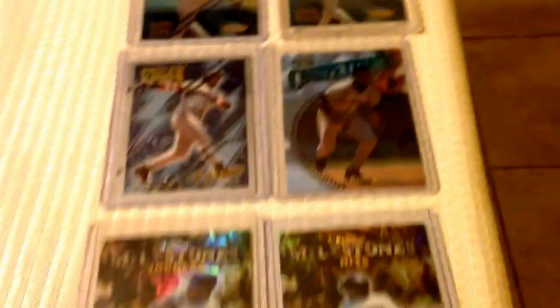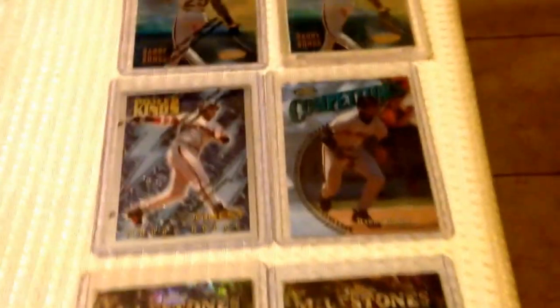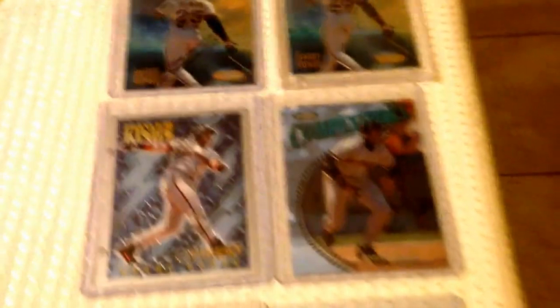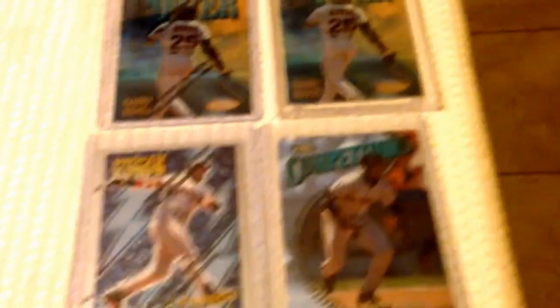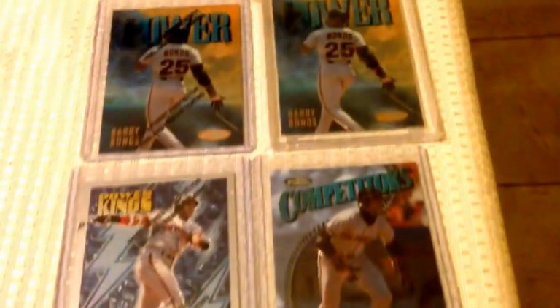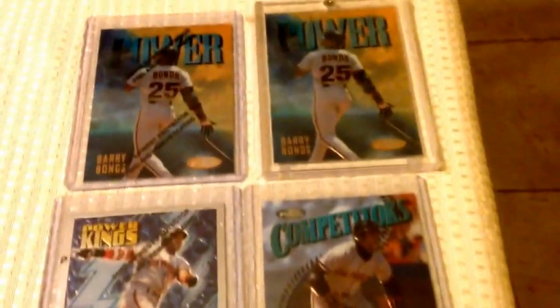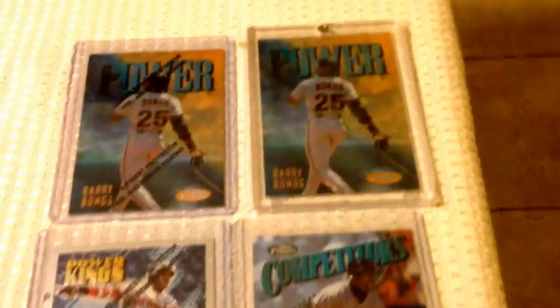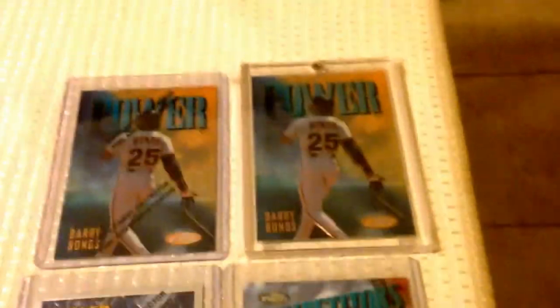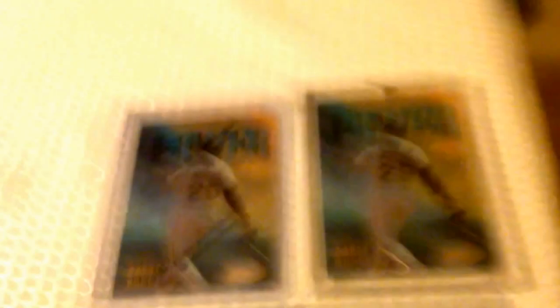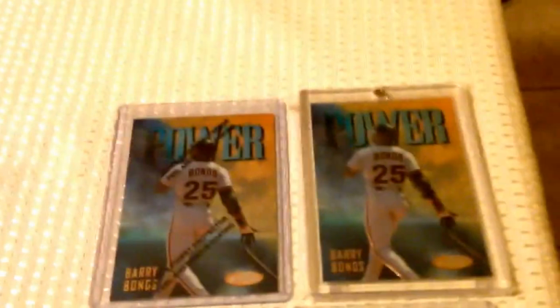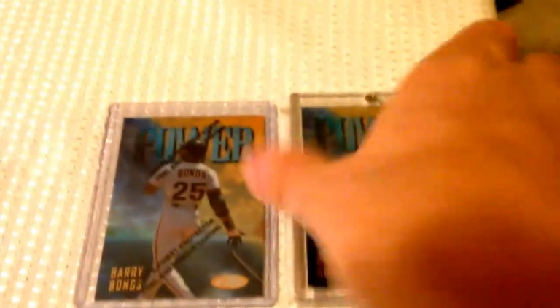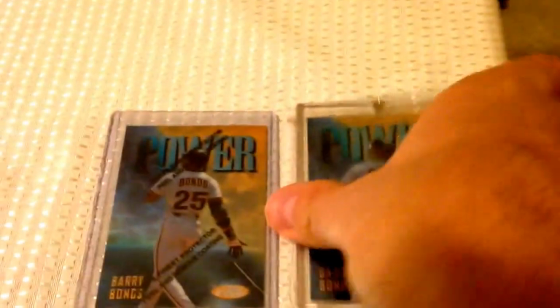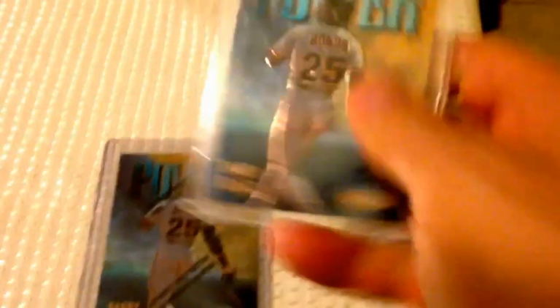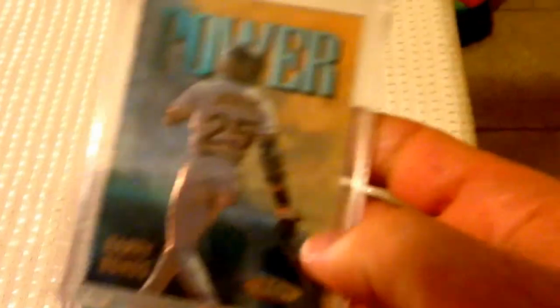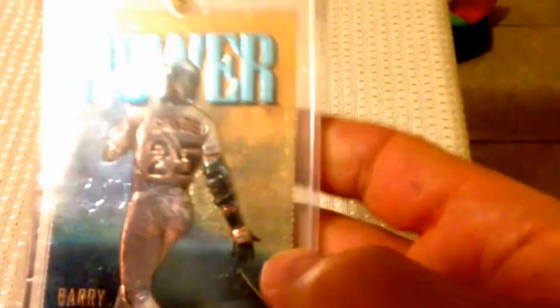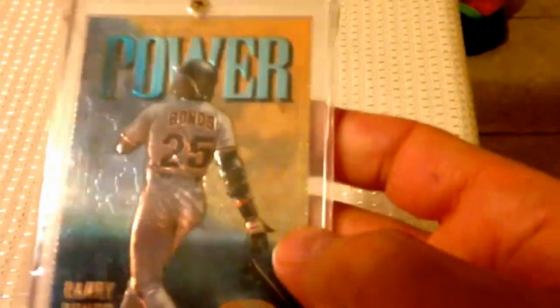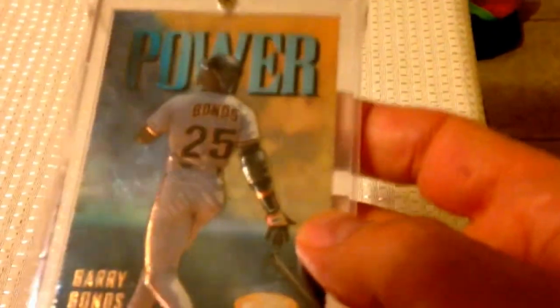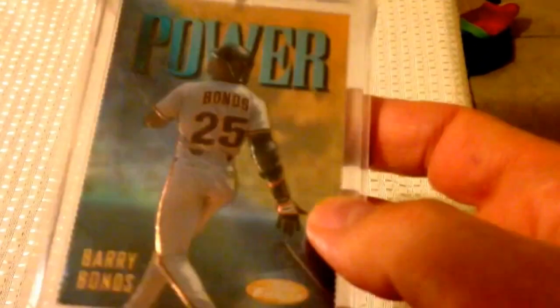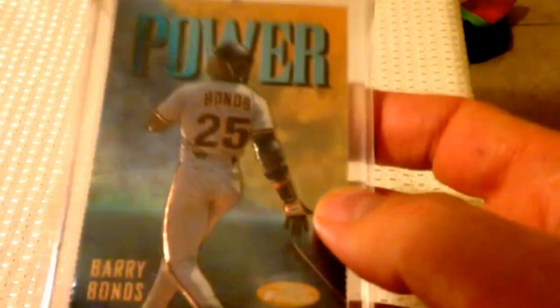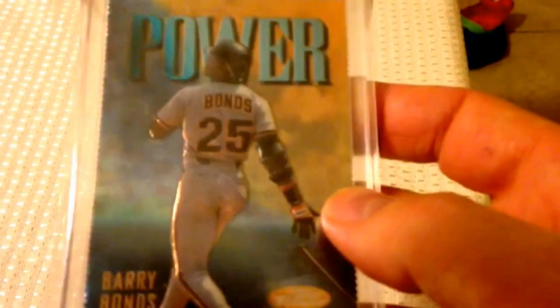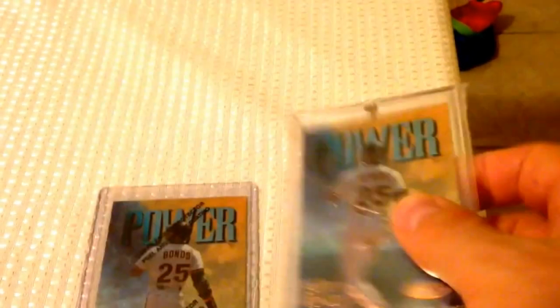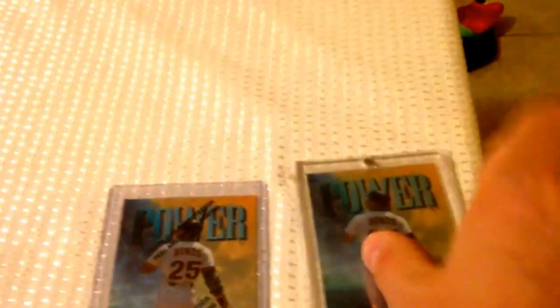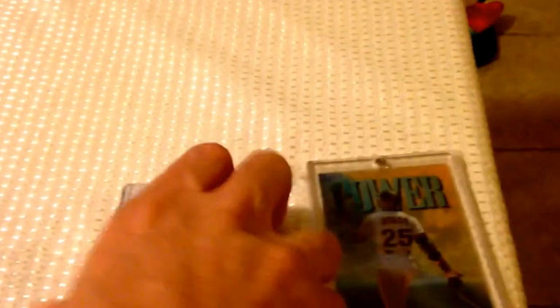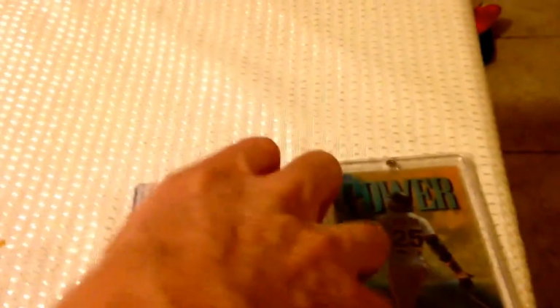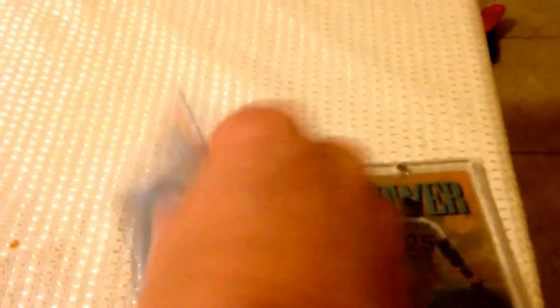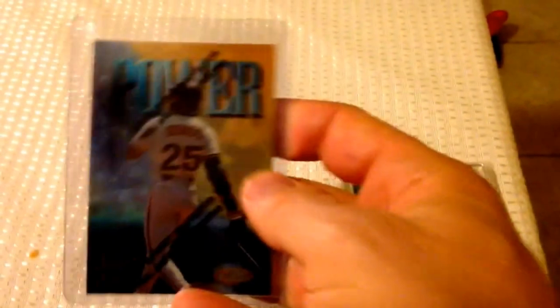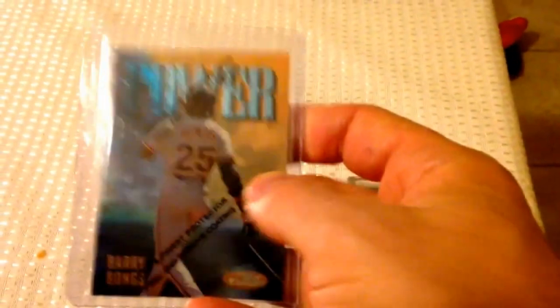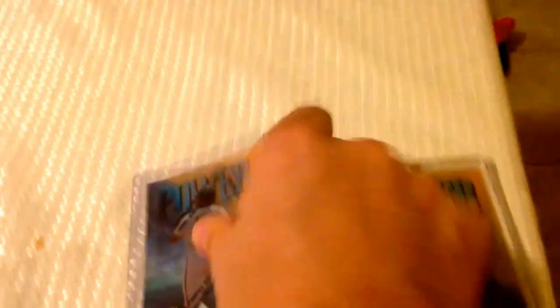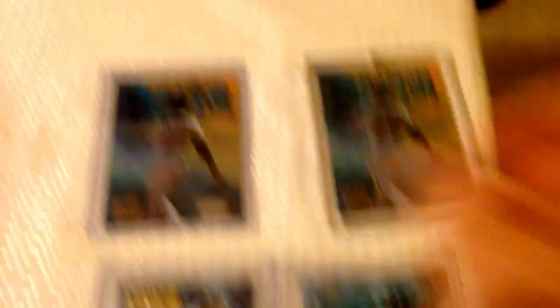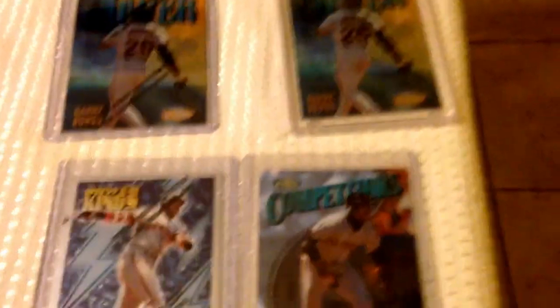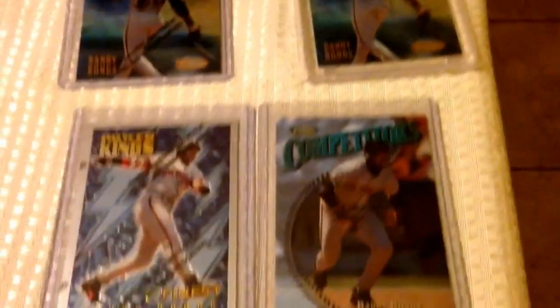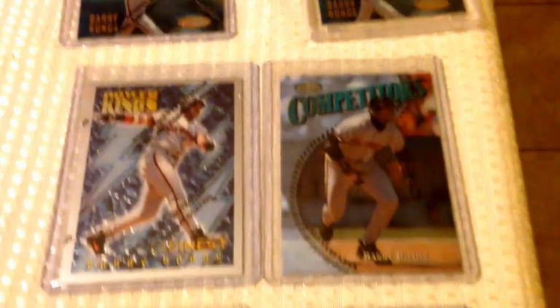And then a bunch of other inserts that don't have non-refractor parallels. And then like the 97 Gold Embossed — of course I got the refractor version of that and the regular gold. Kind of tough cards to find.